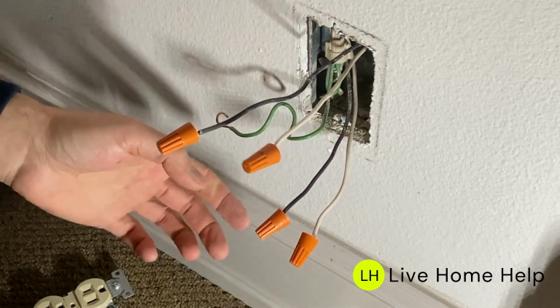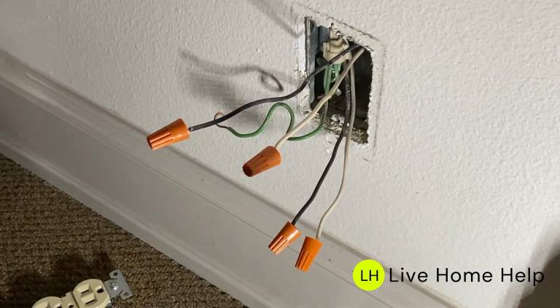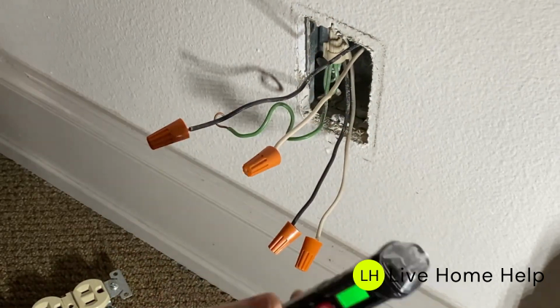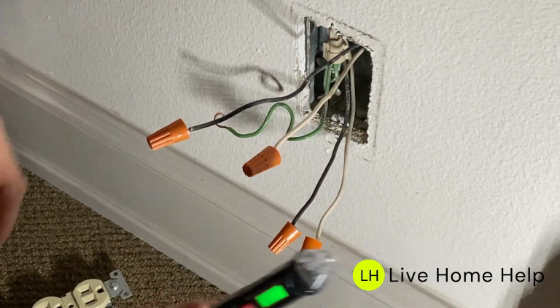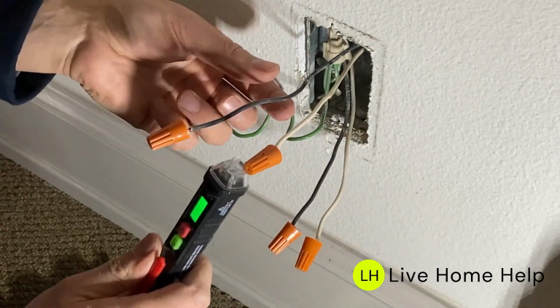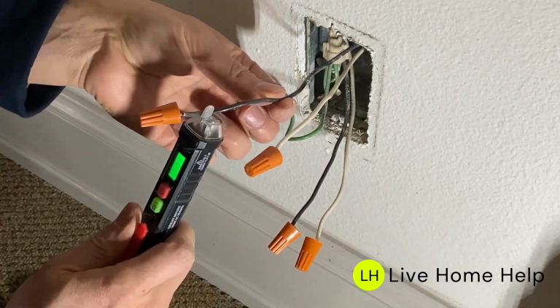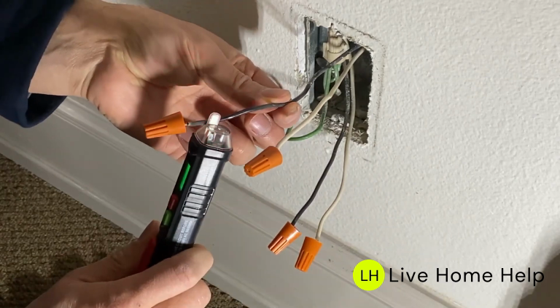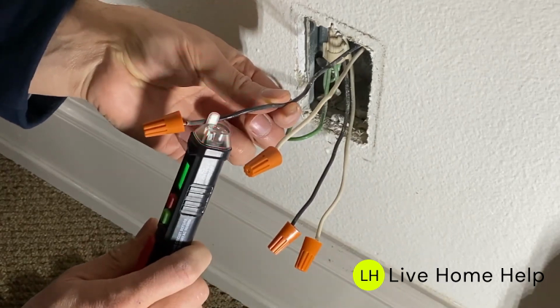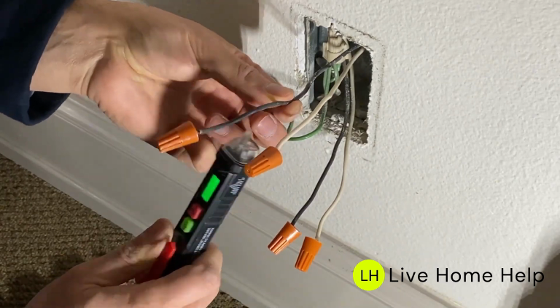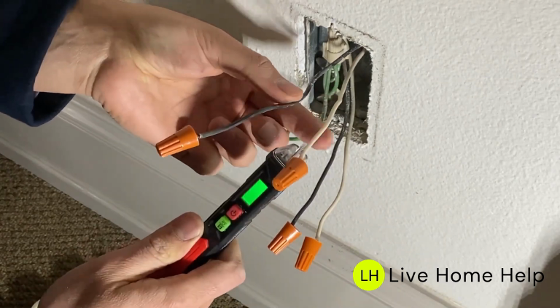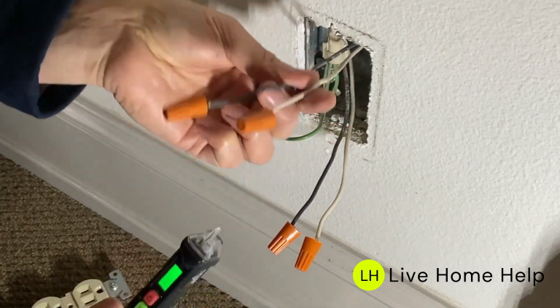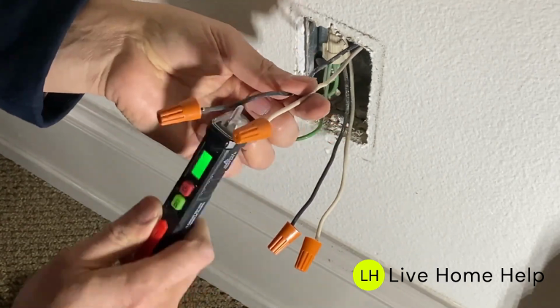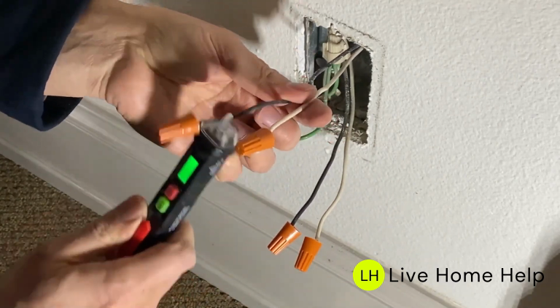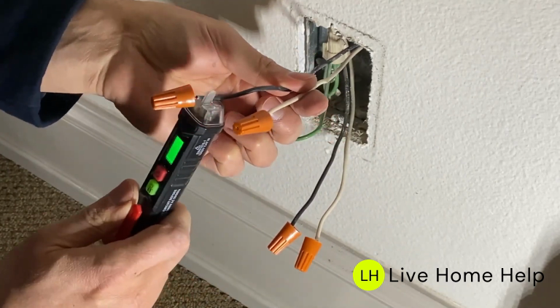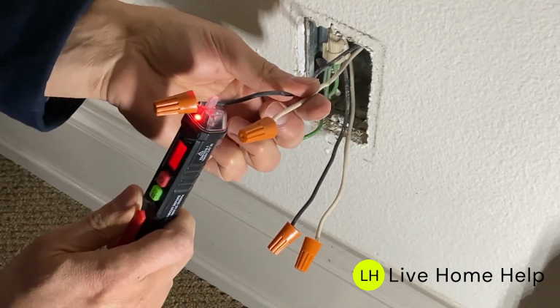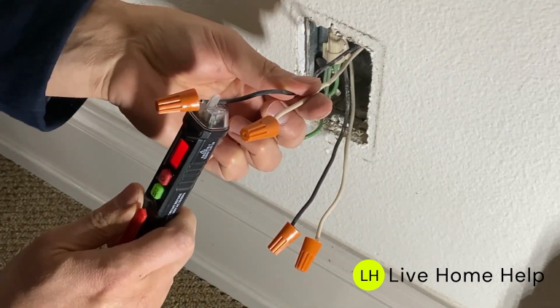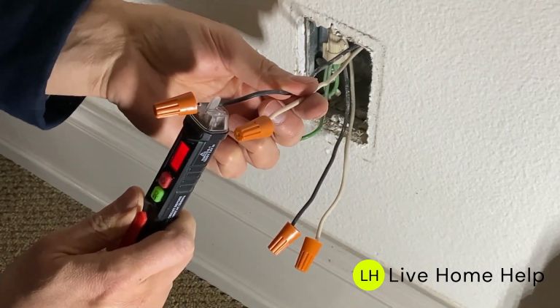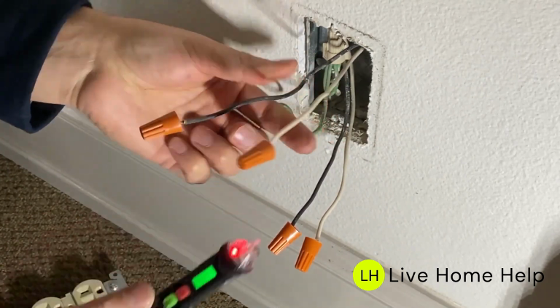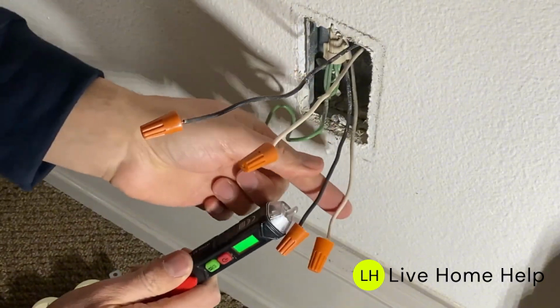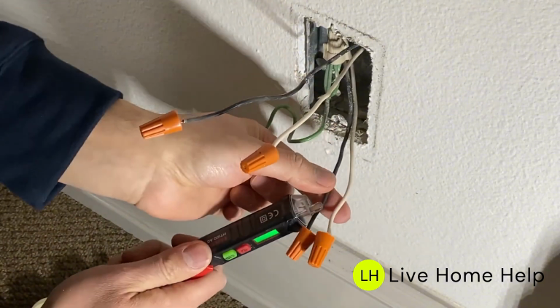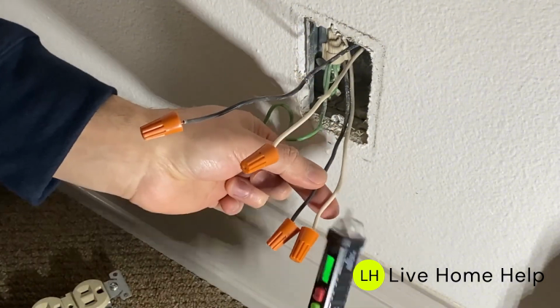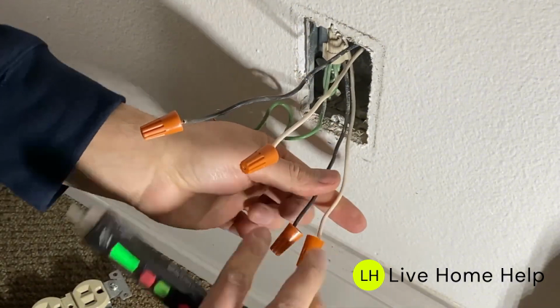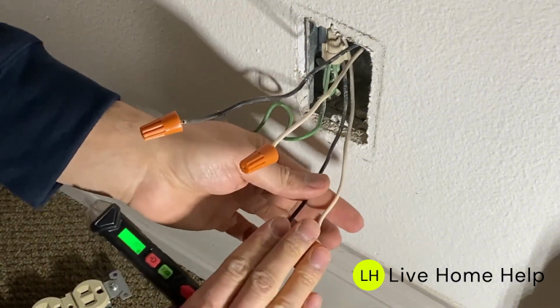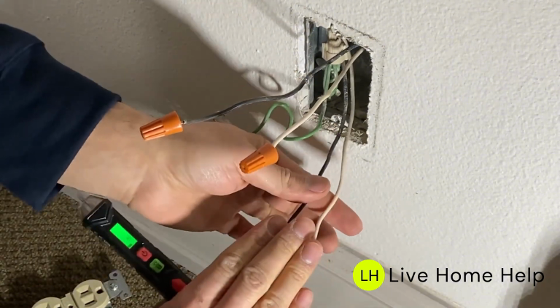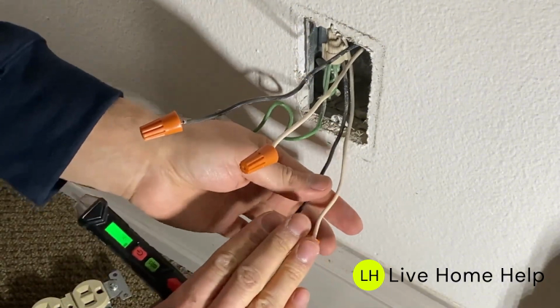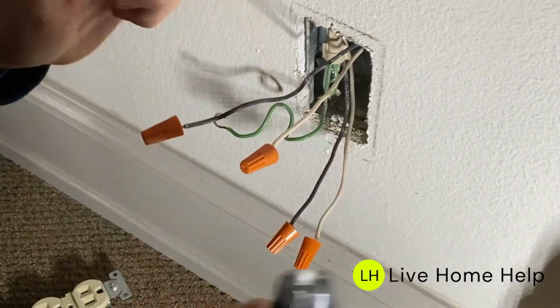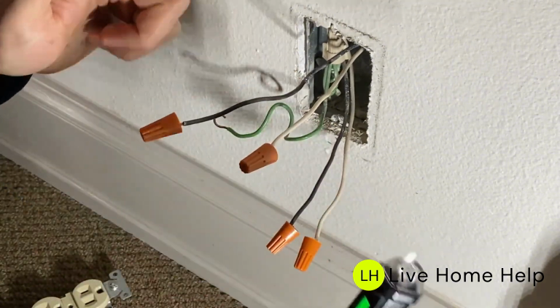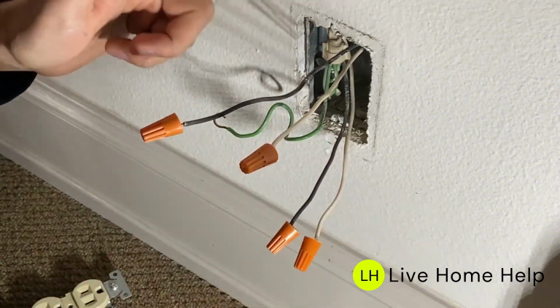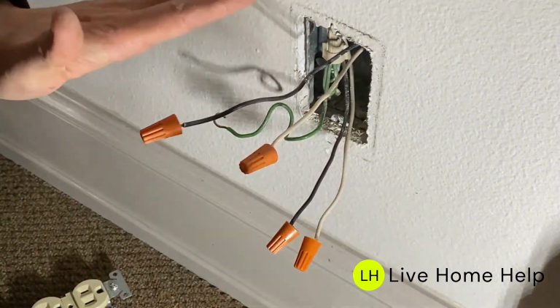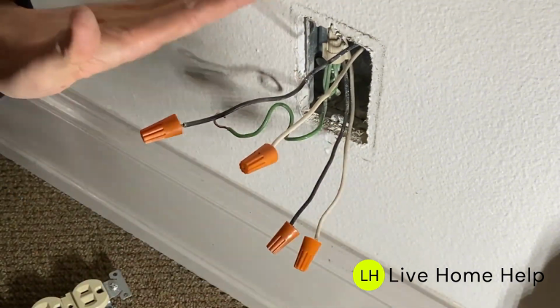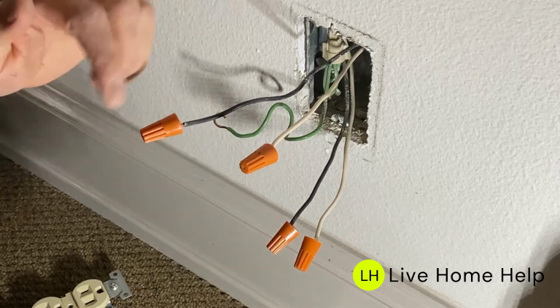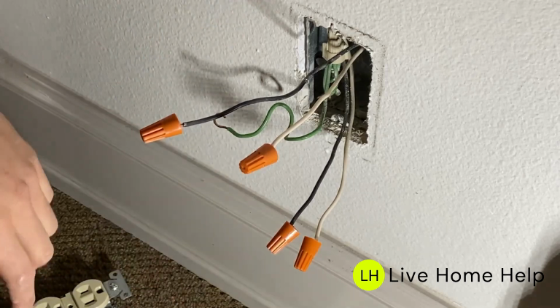Using my power tester, I can now see which one is my line. This wire is hot at the moment; there is no power on the bottom wire. Next, I'm going to shut off the power again and install the outlet.